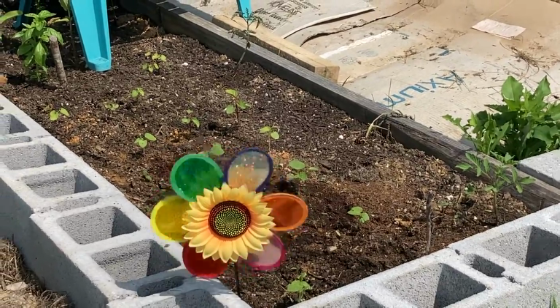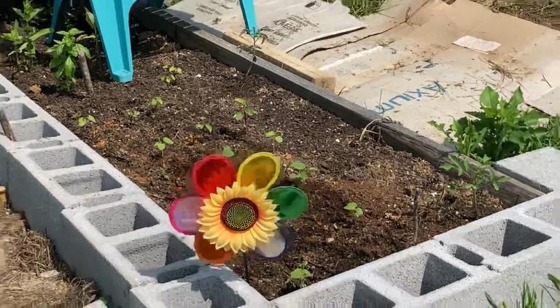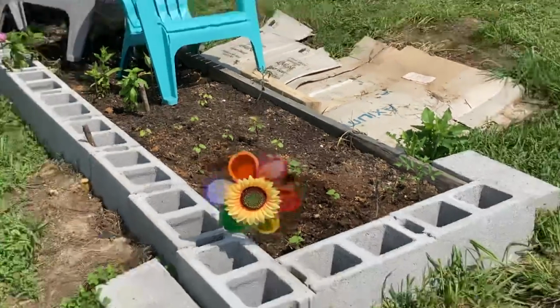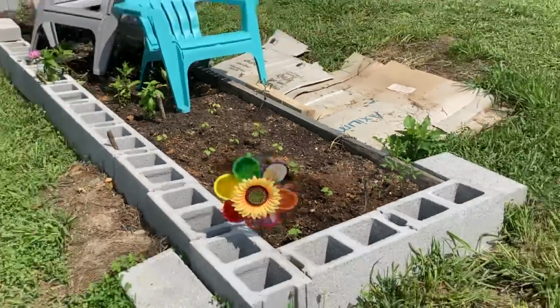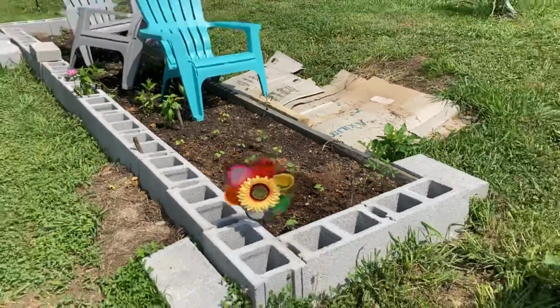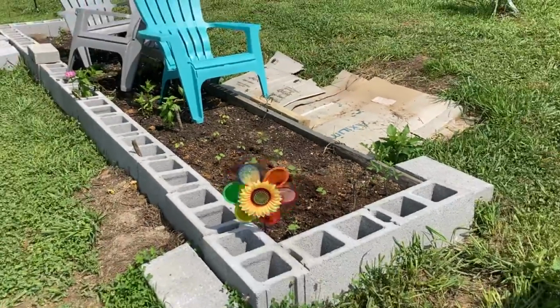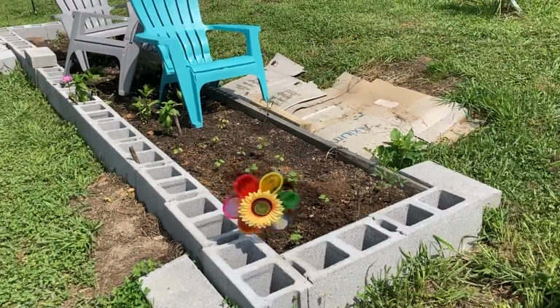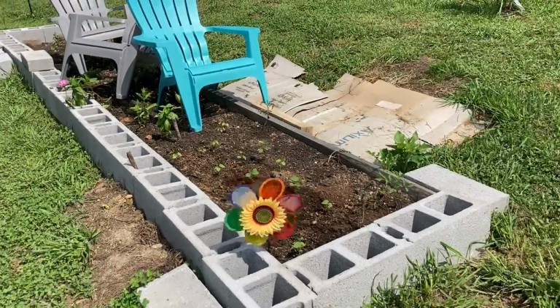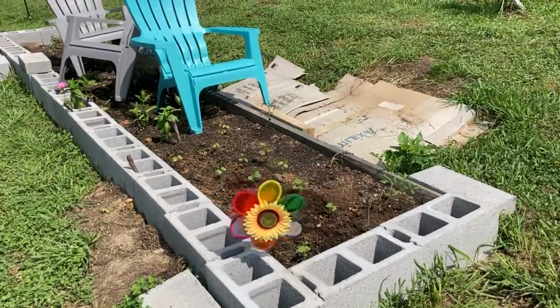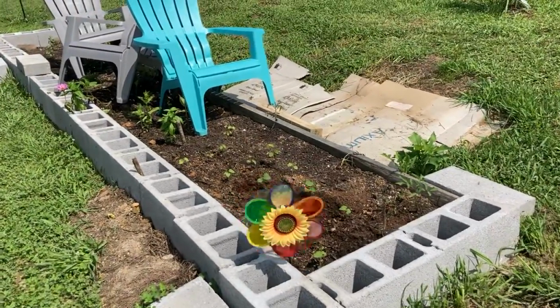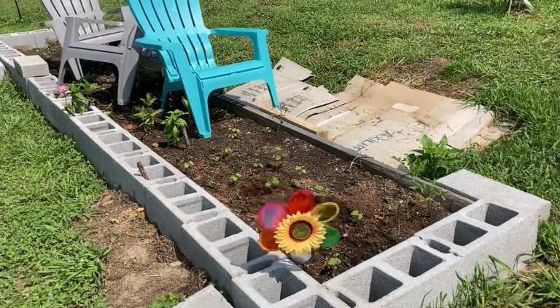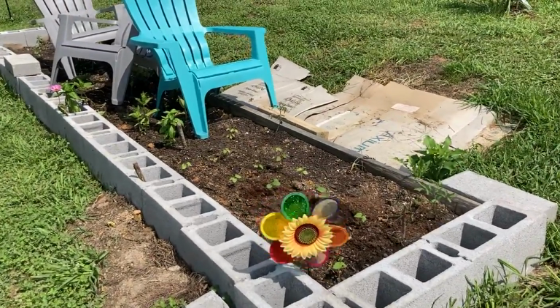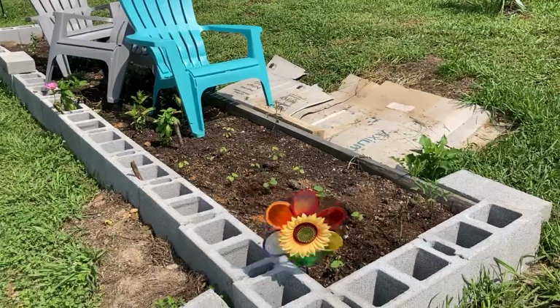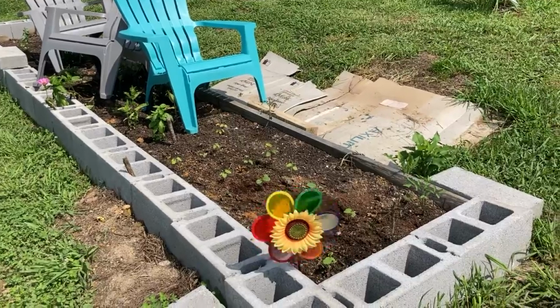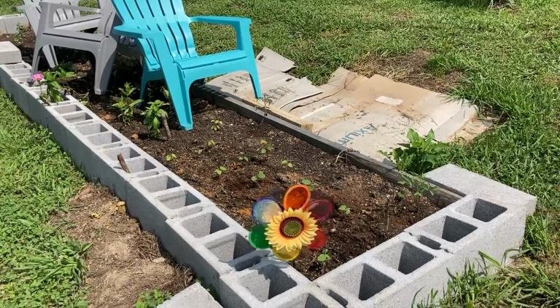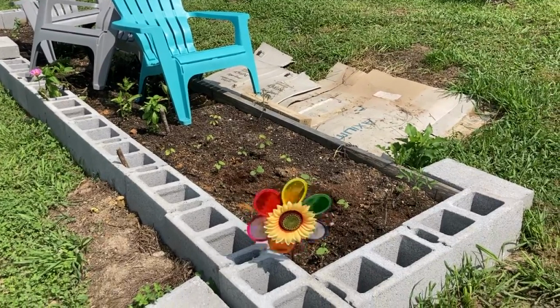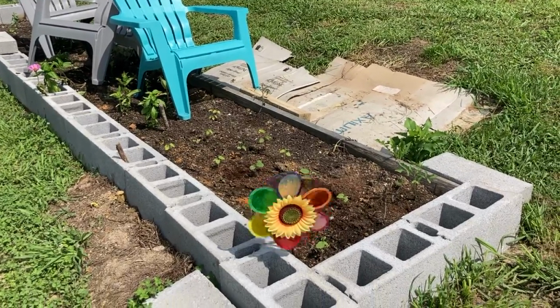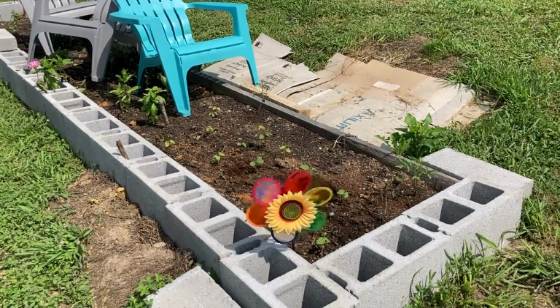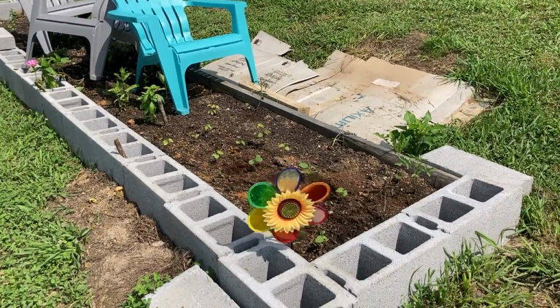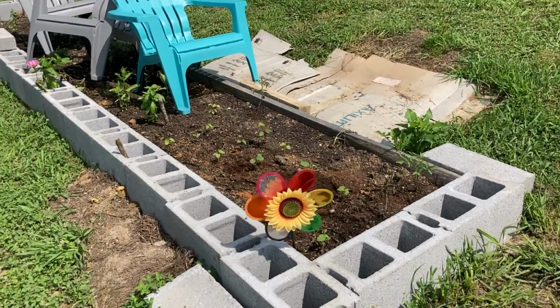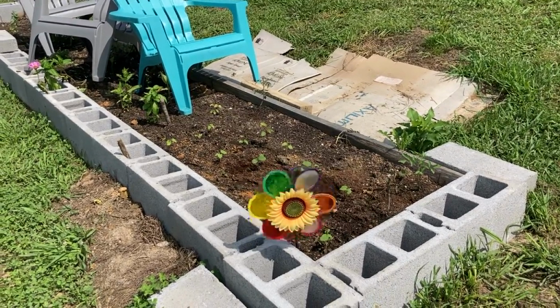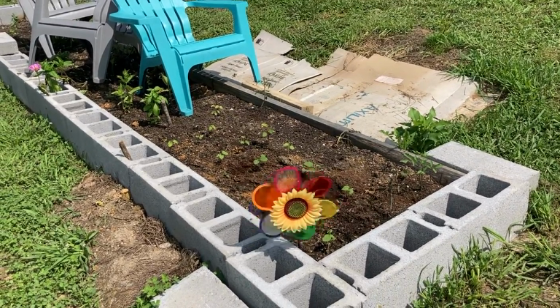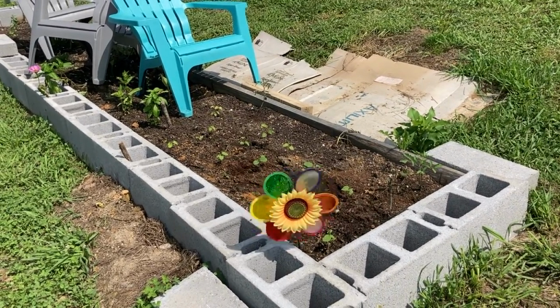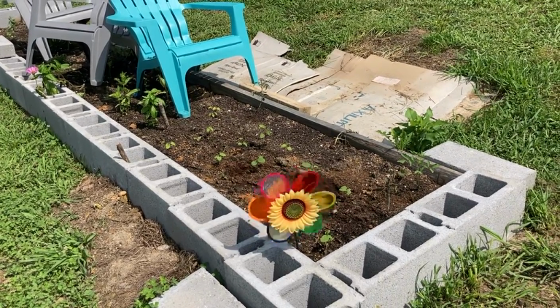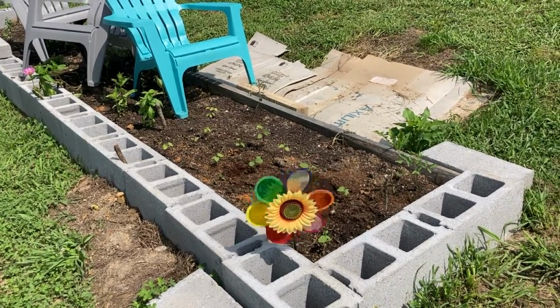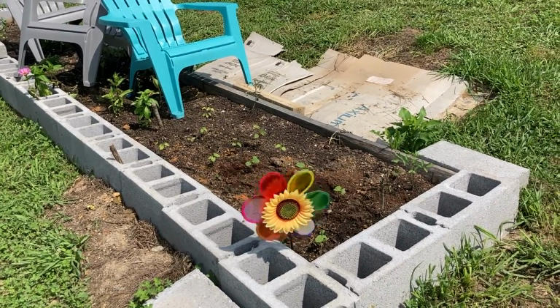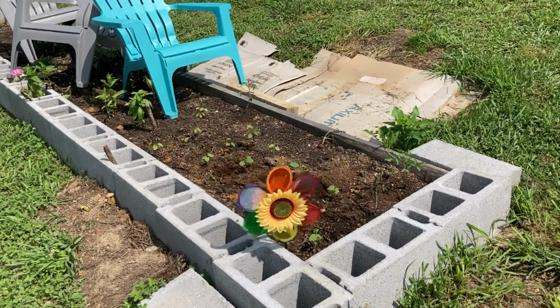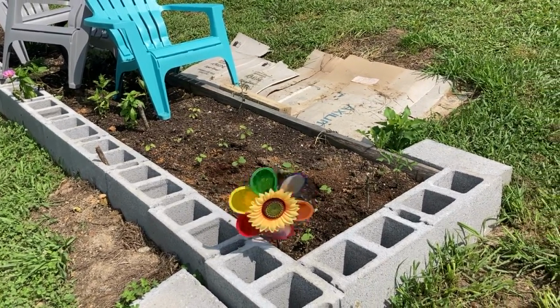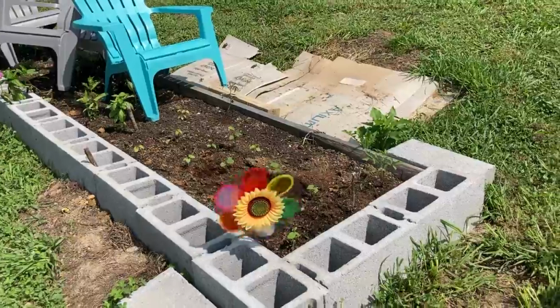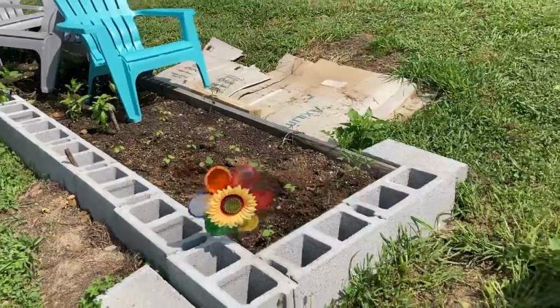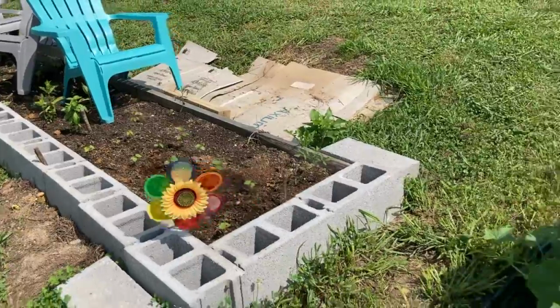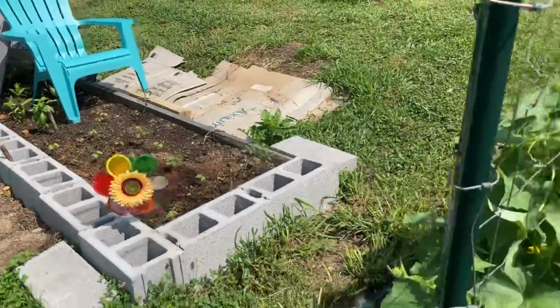Welcome to Iron Arrow's garden tour. It's Sunday morning, almost the end of springtime, and I'm just going to do a little walk through.